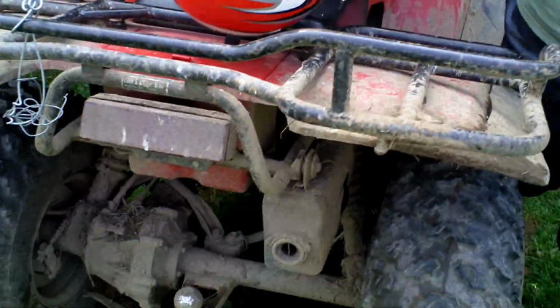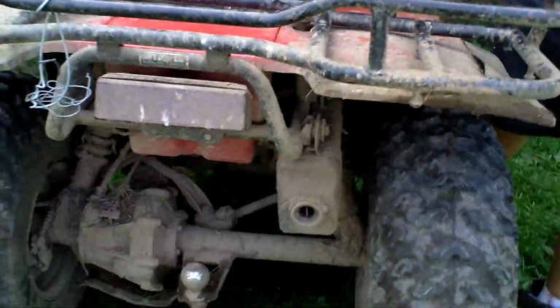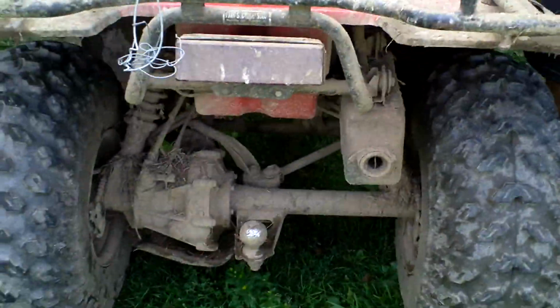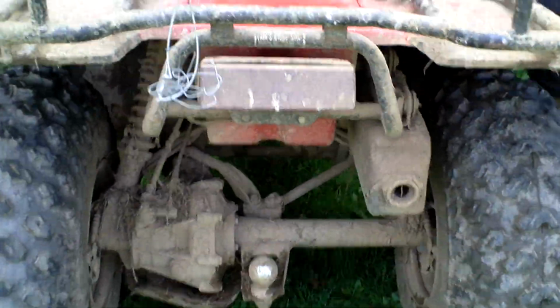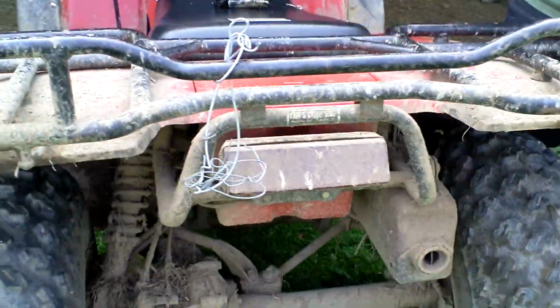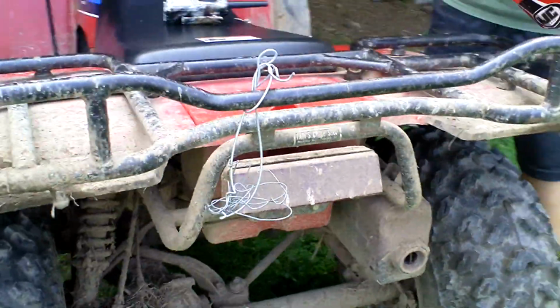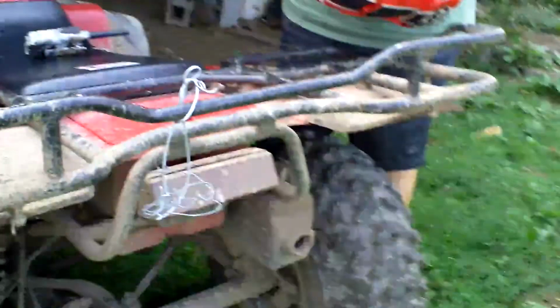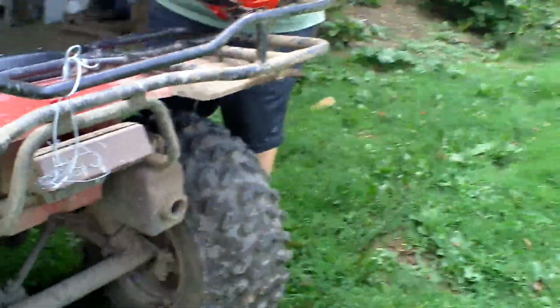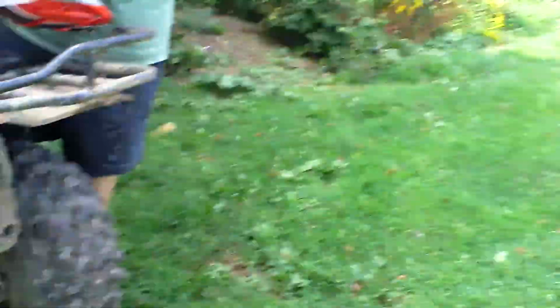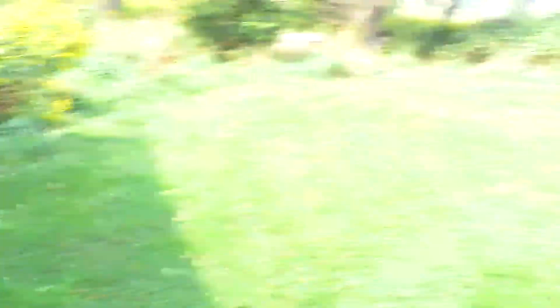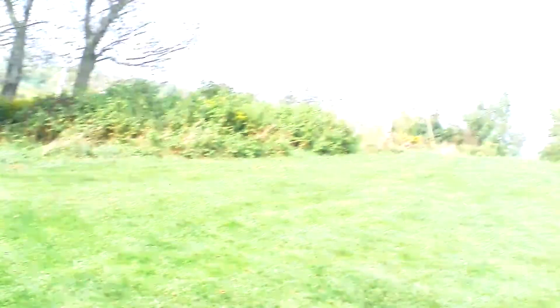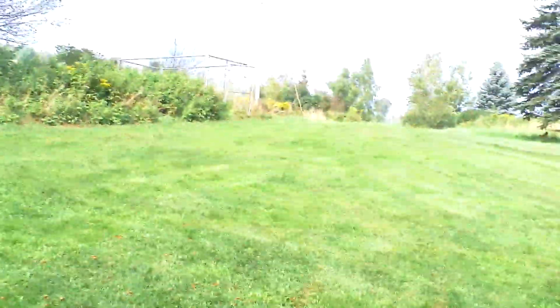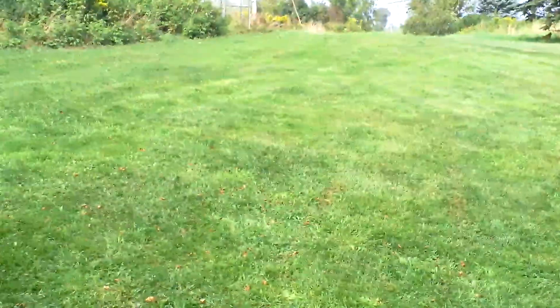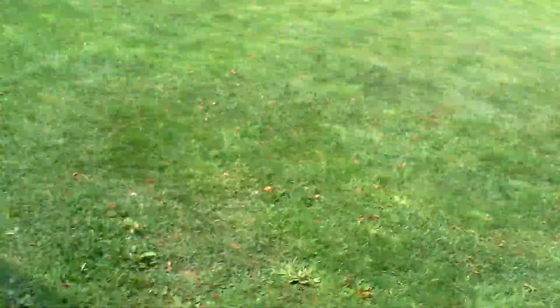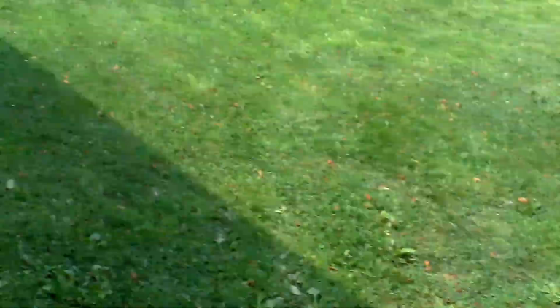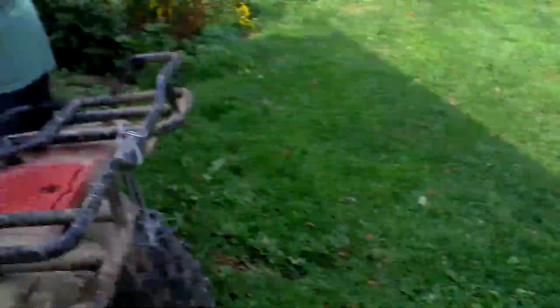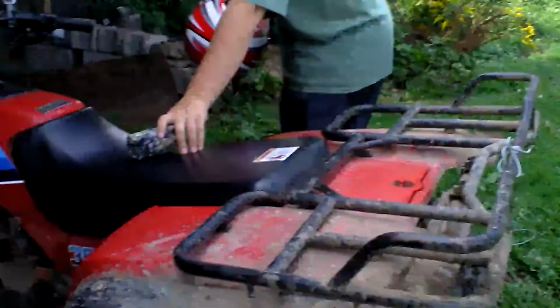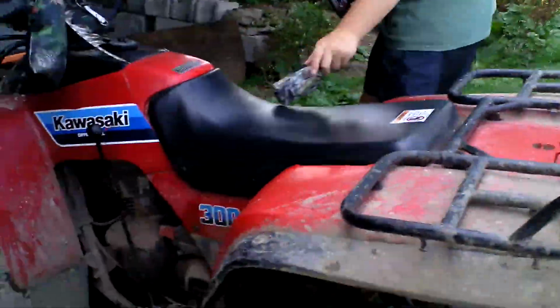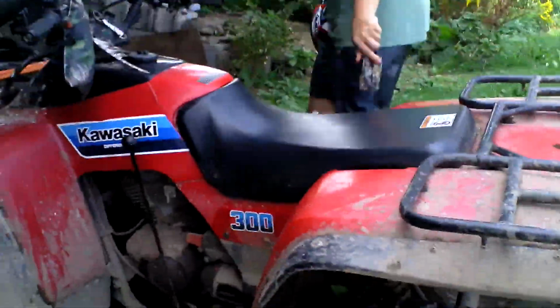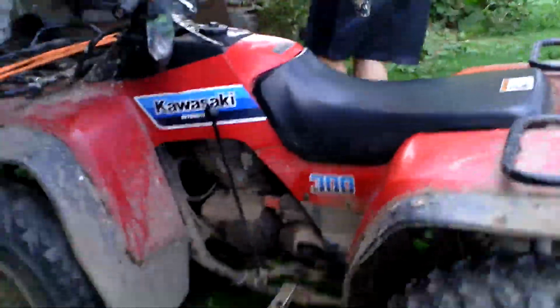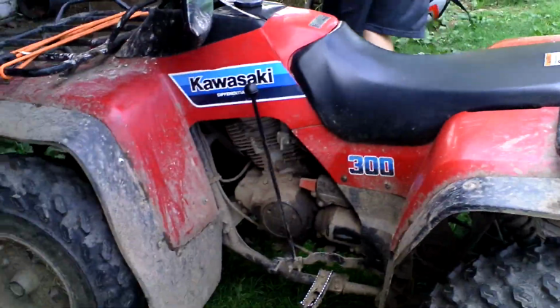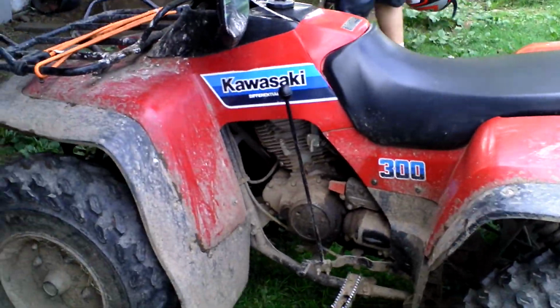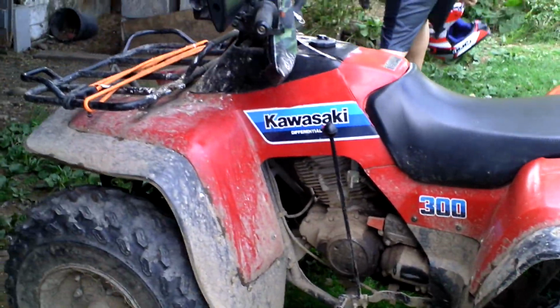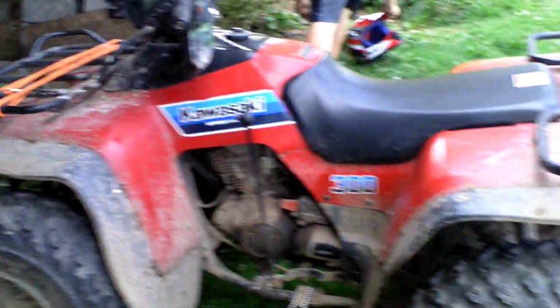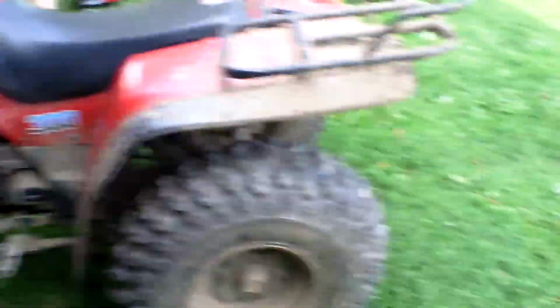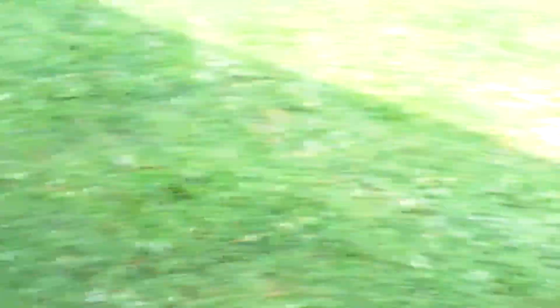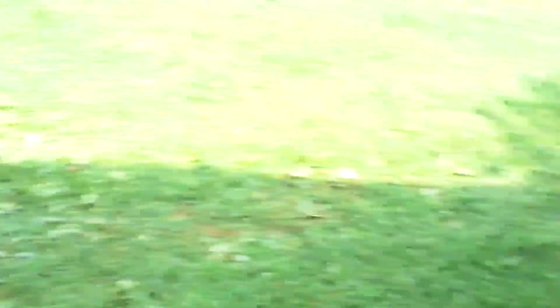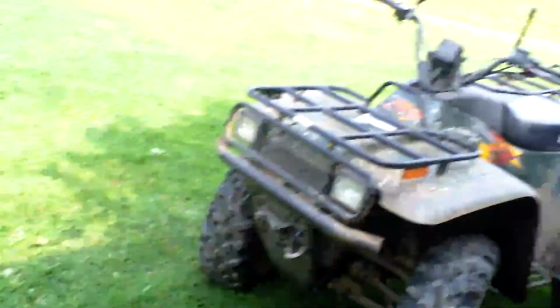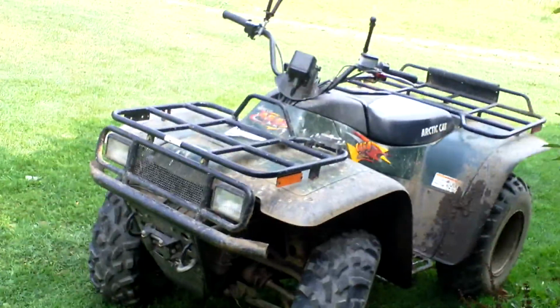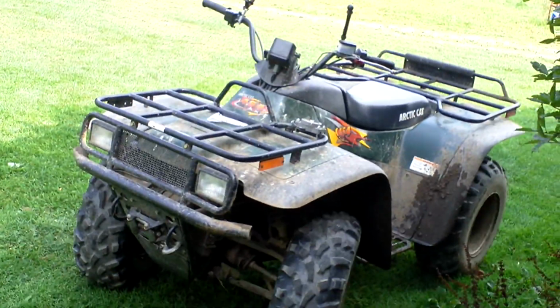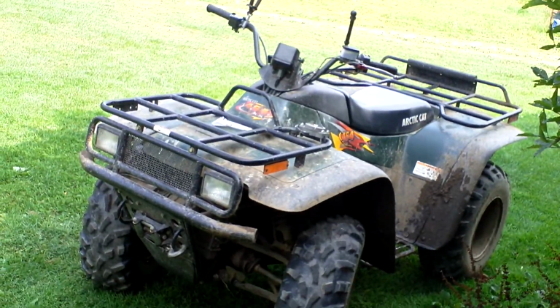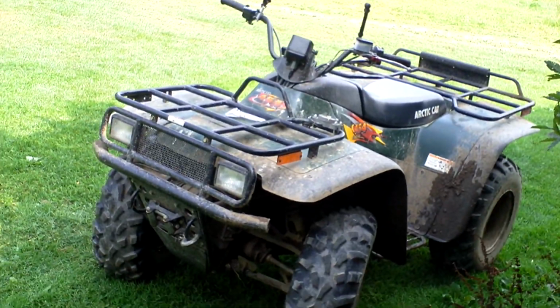If you want to just take it for a little ride up the hill and back down, that'd be good. Also, with this today, we got this Arctic Cat 454.